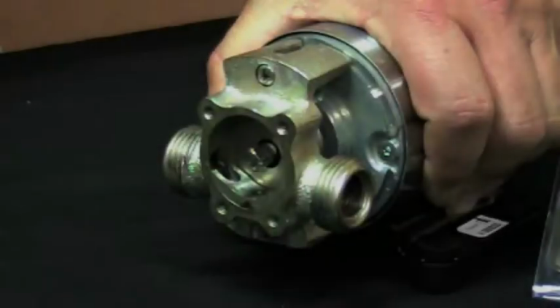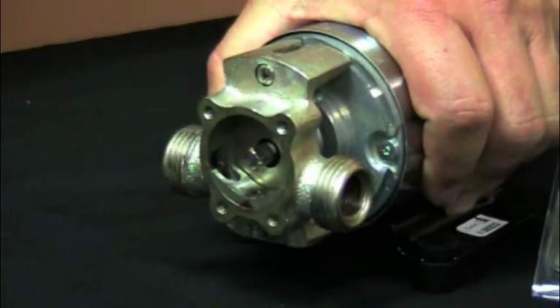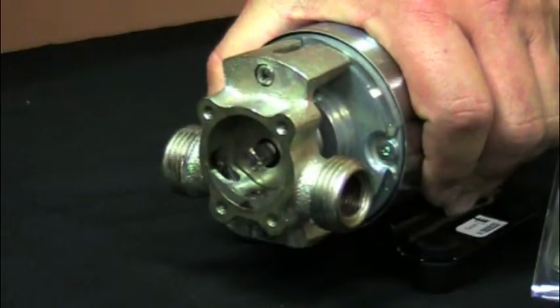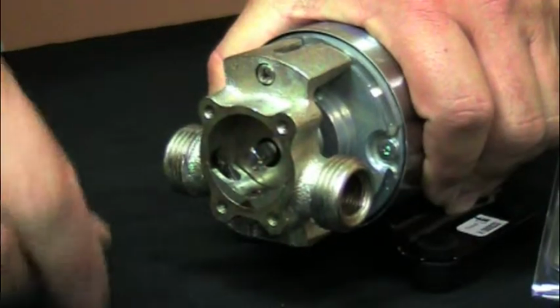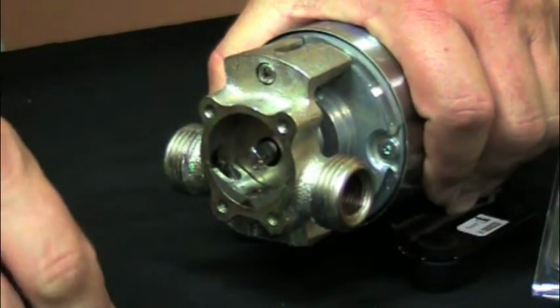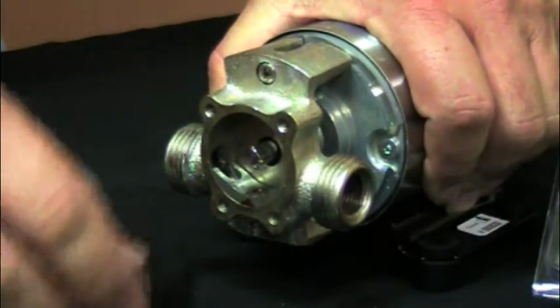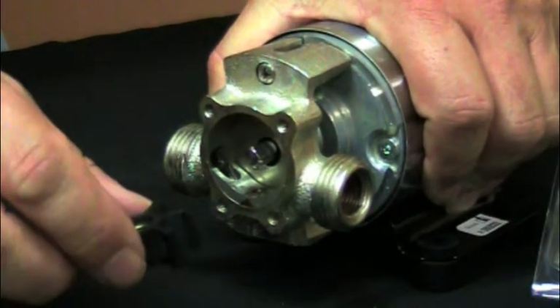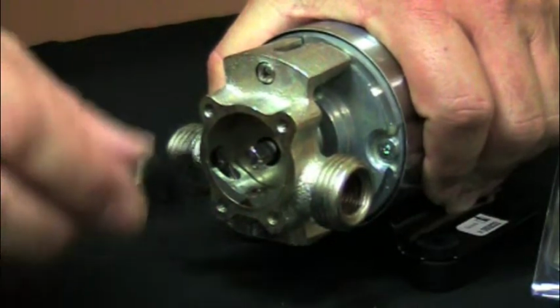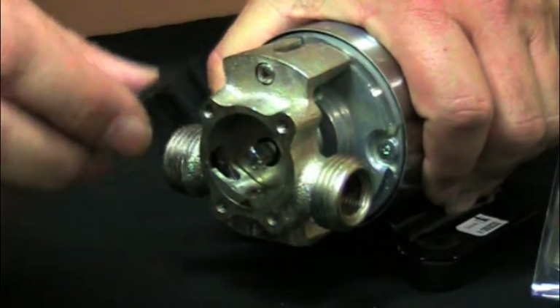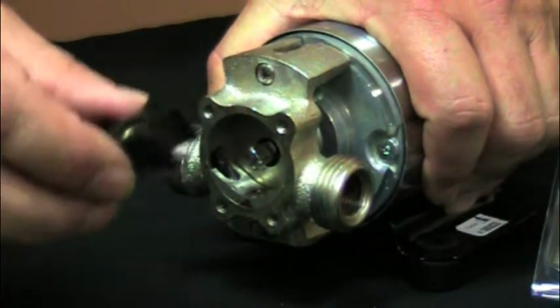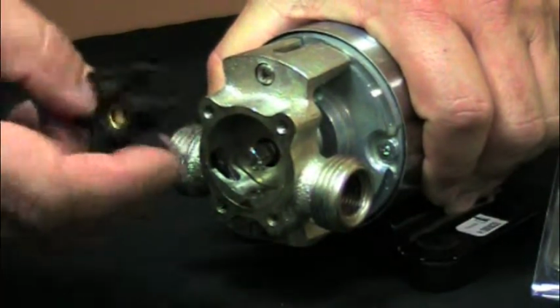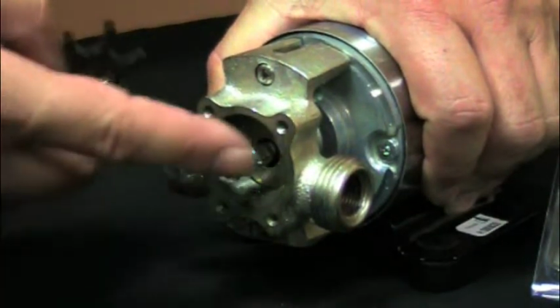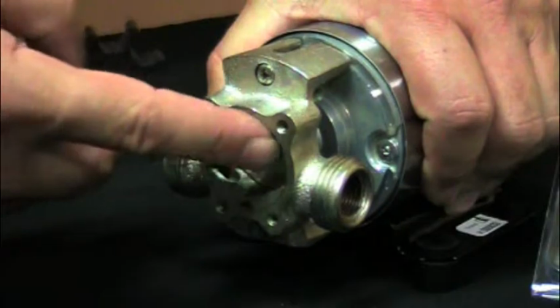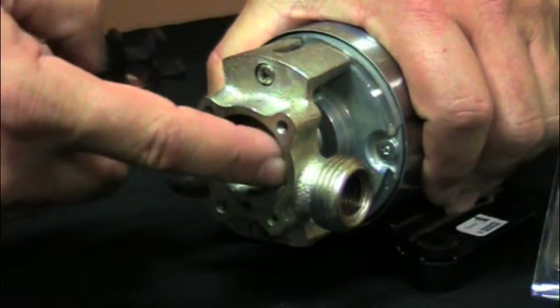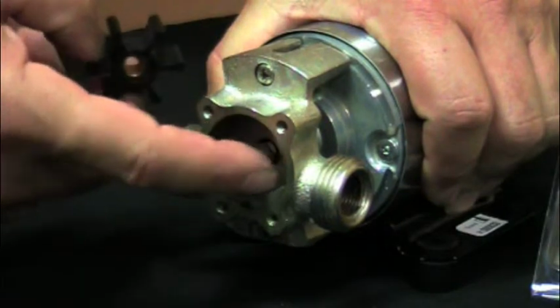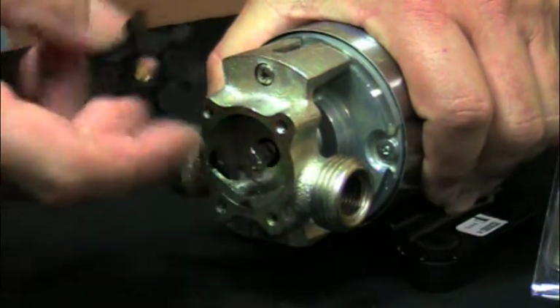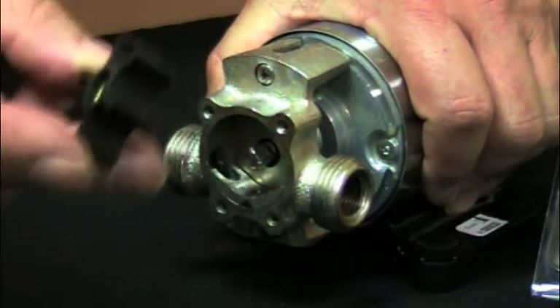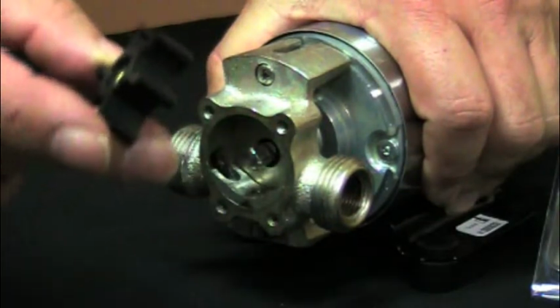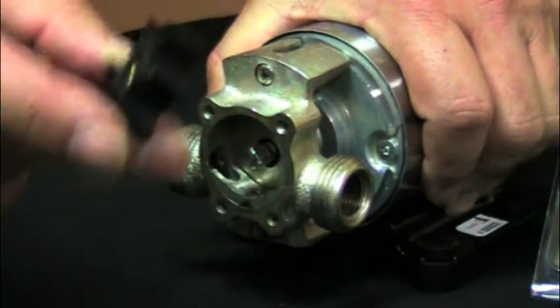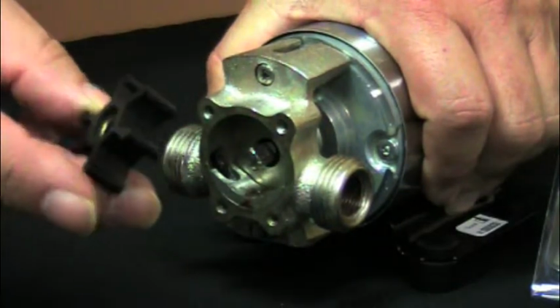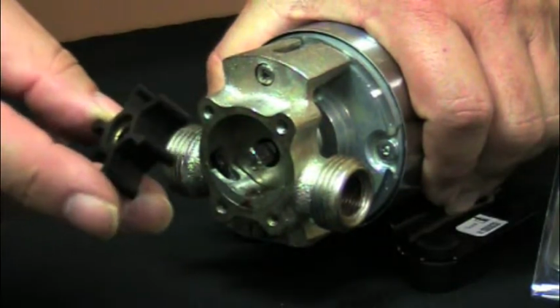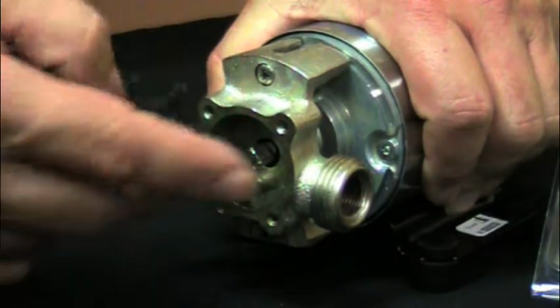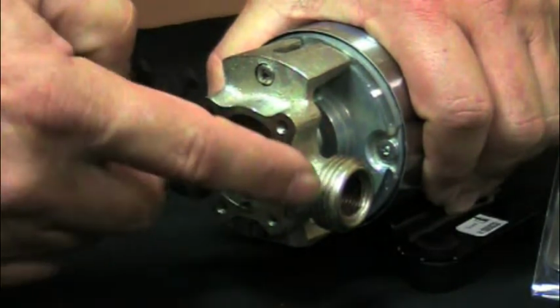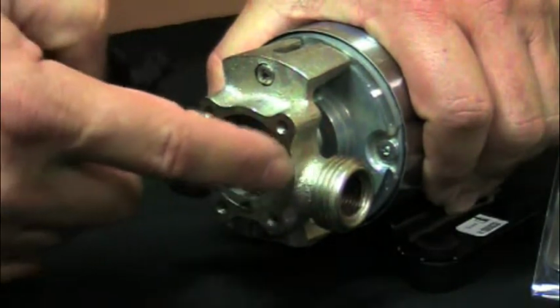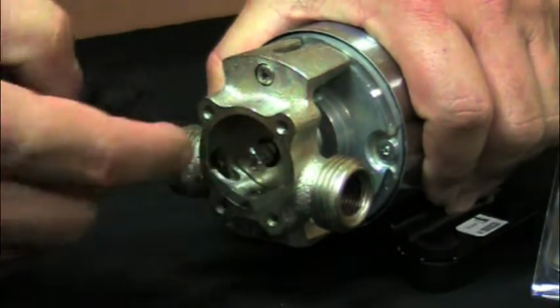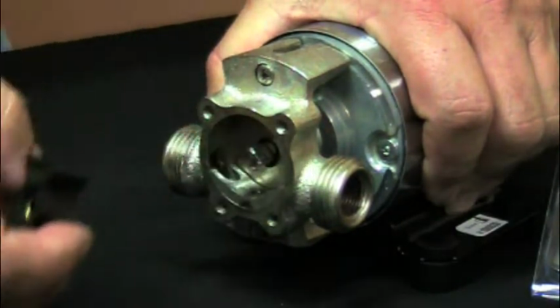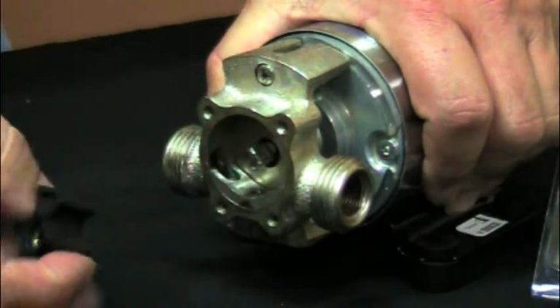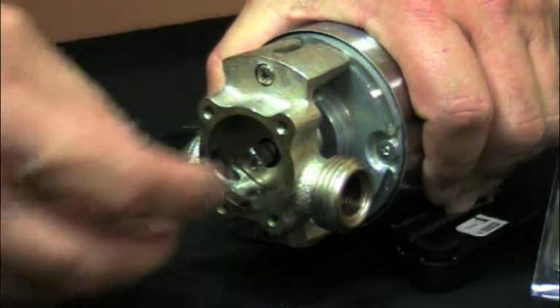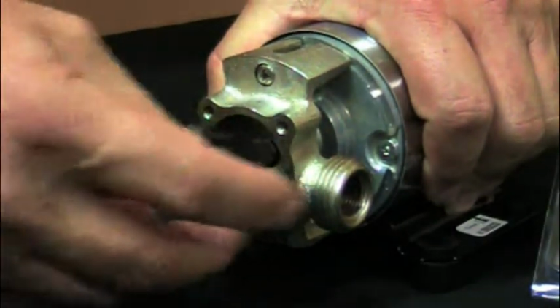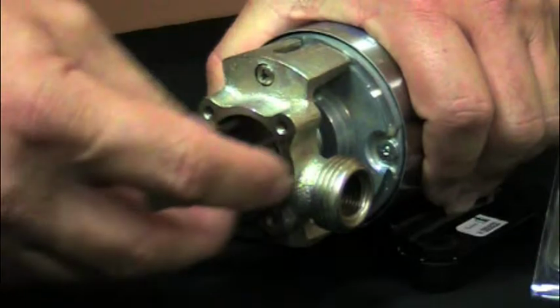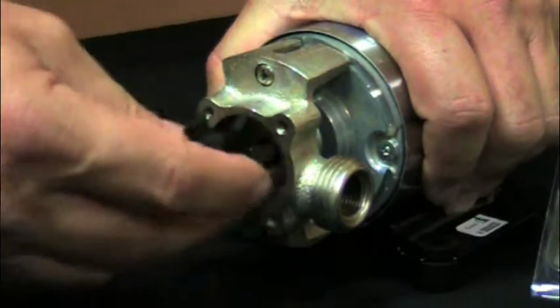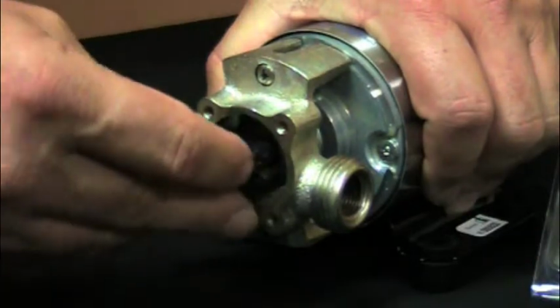When reassembling and putting in the new impeller, it's very important that you've gotten out all the small pieces of the broken impeller. They will never travel more than one inch in either direction.